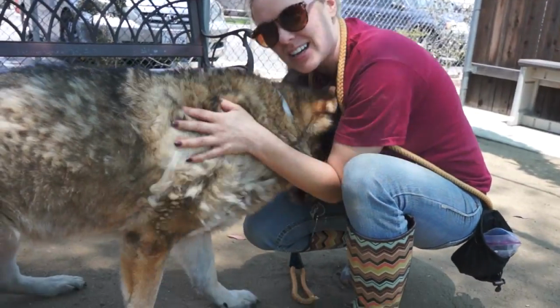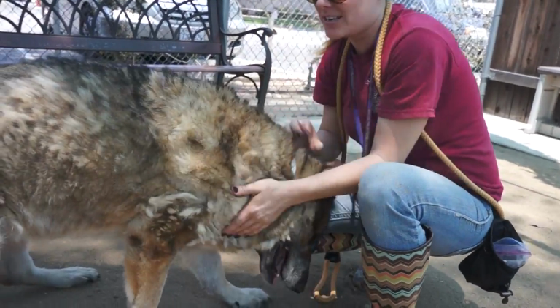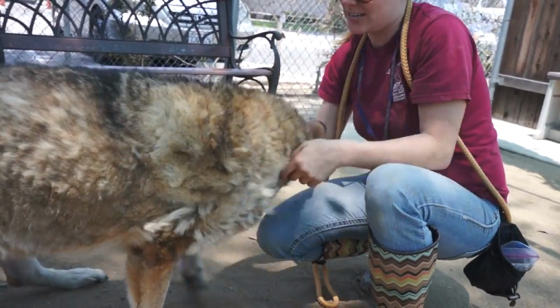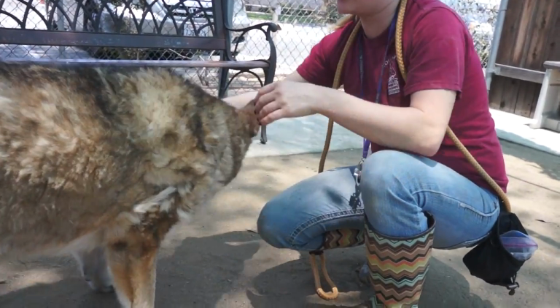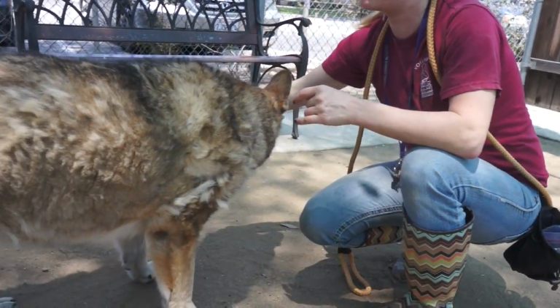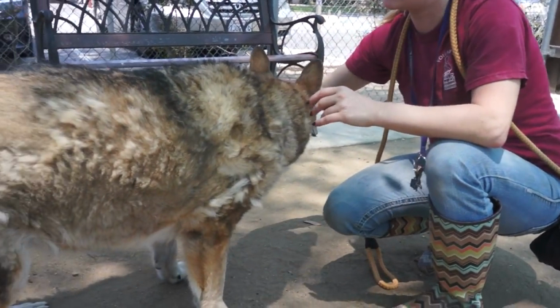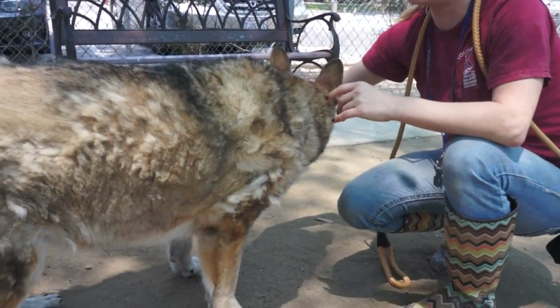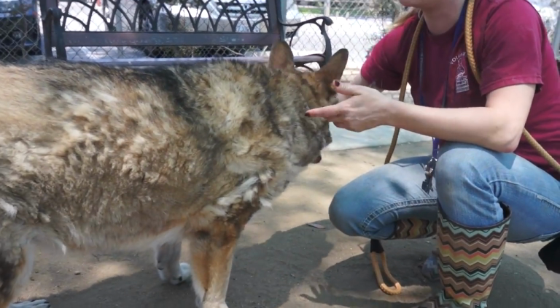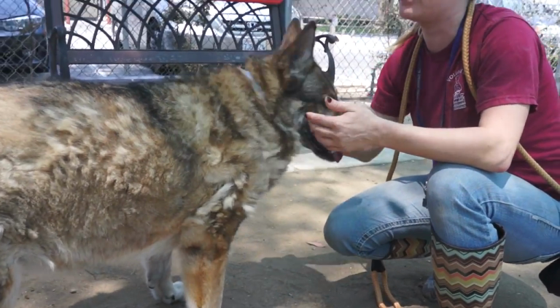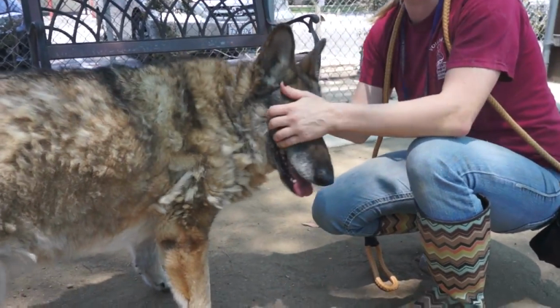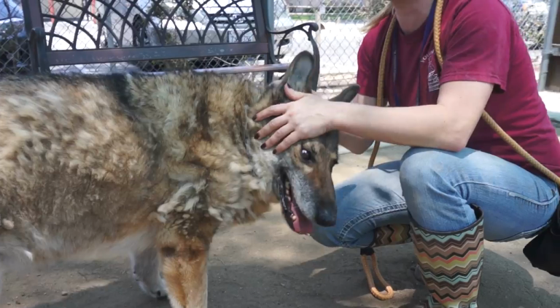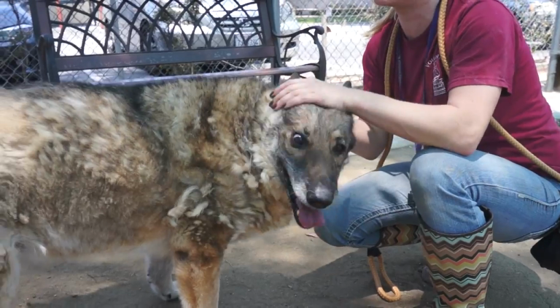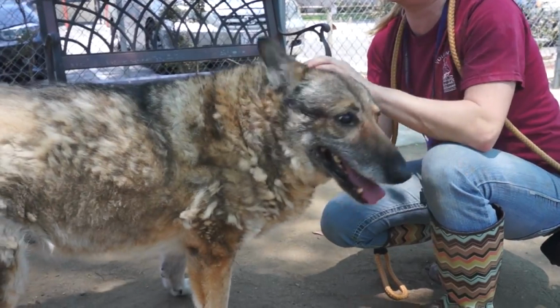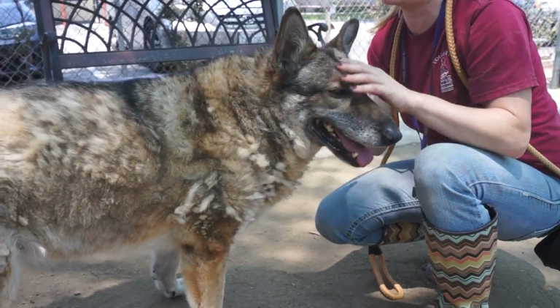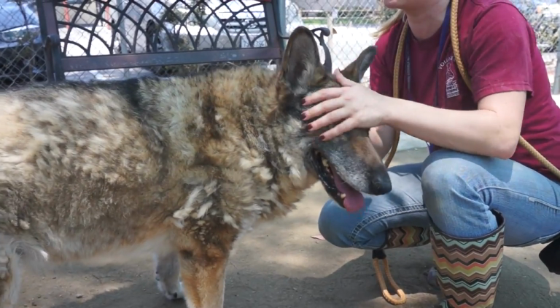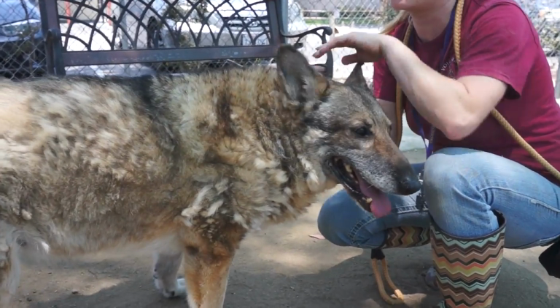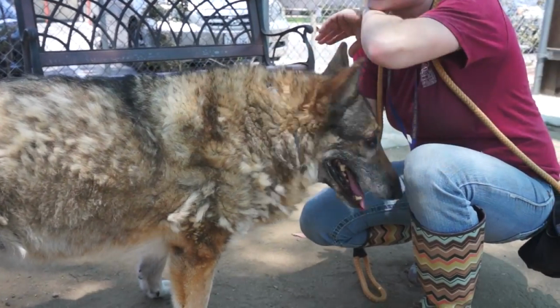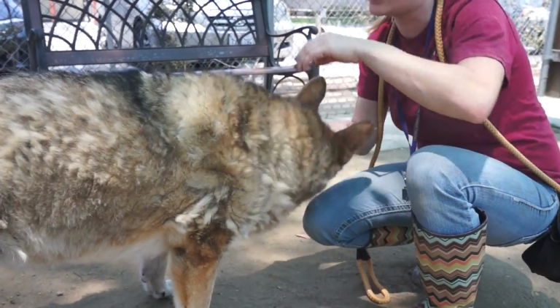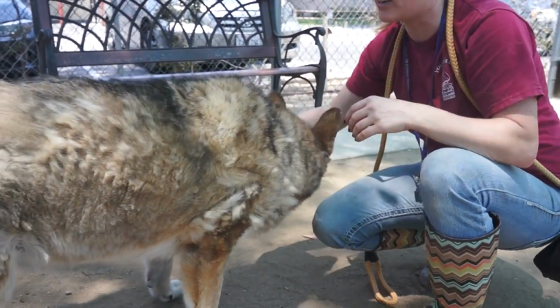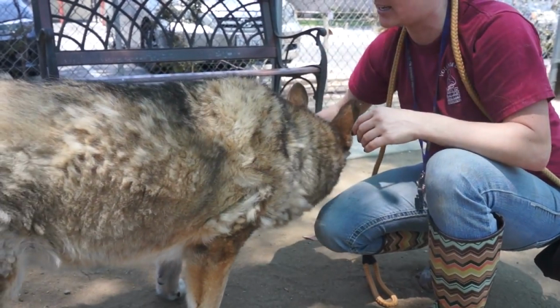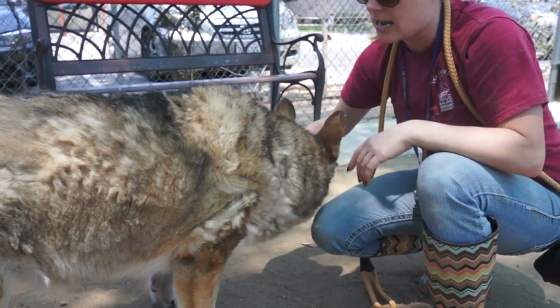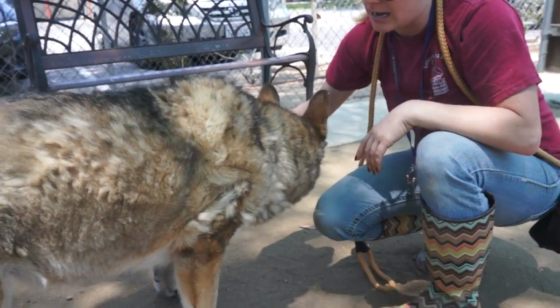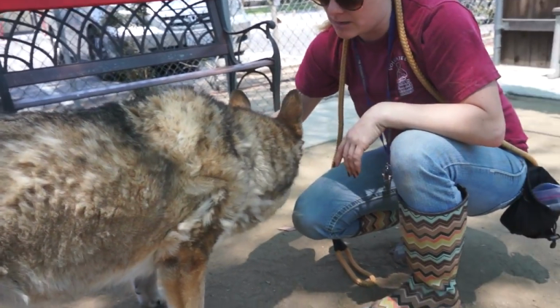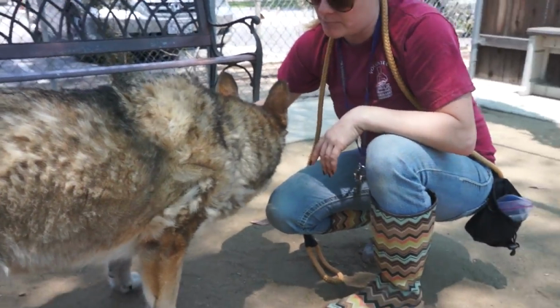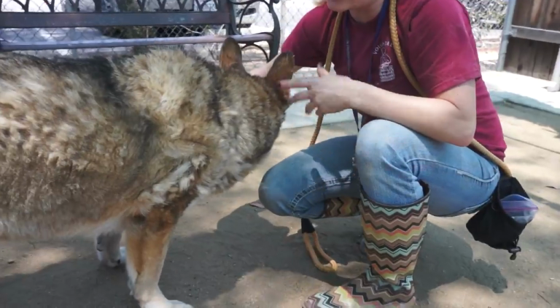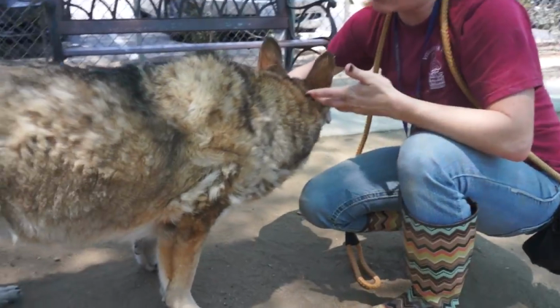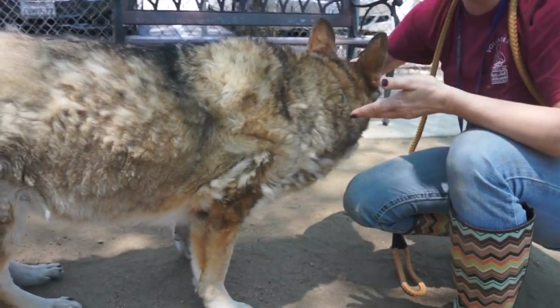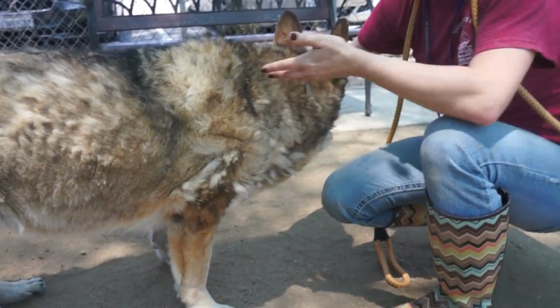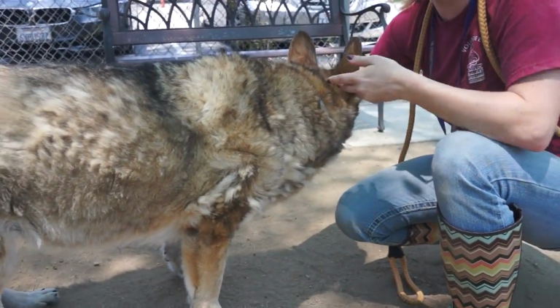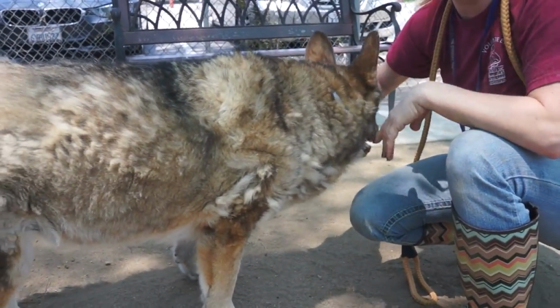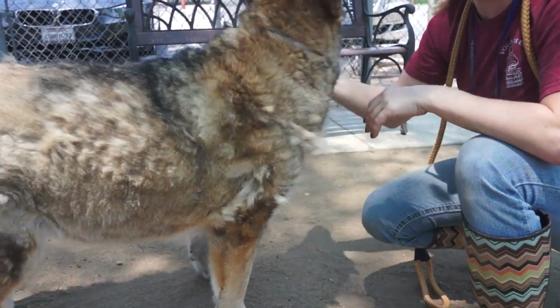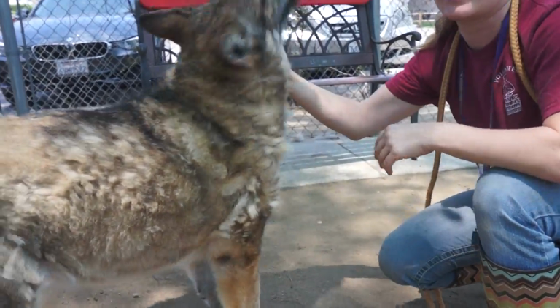She's everything you would expect a 10-year-old family dog to be. She's completely trained, she's loyal, she's sweet, she's affectionate. Besides some brushing that she obviously hasn't been getting.